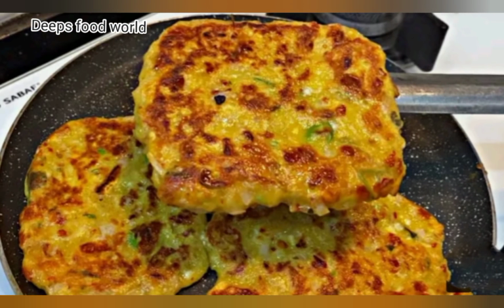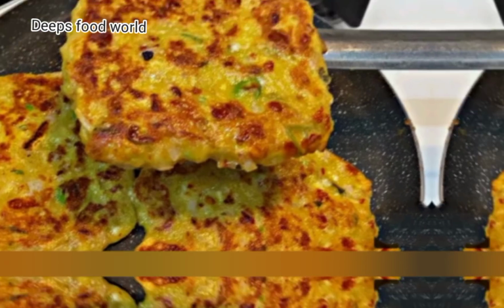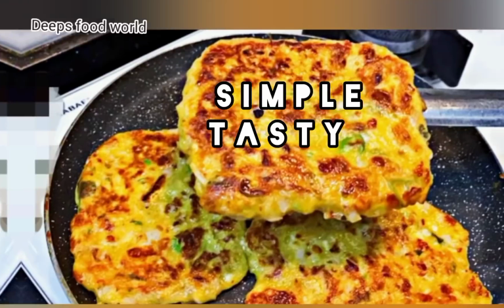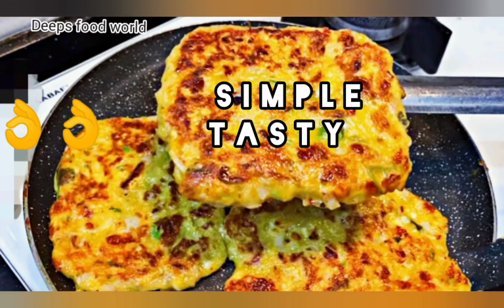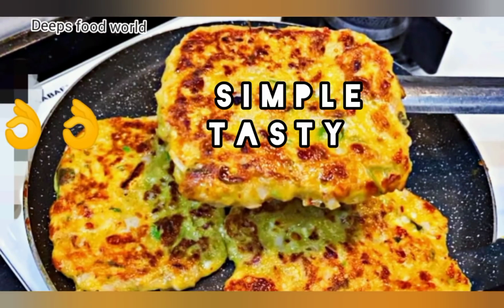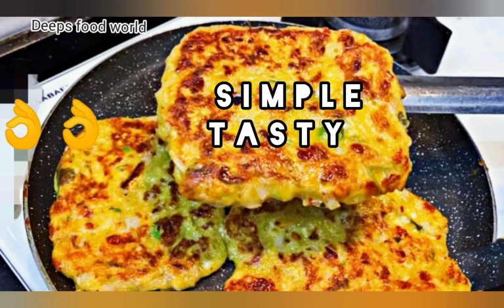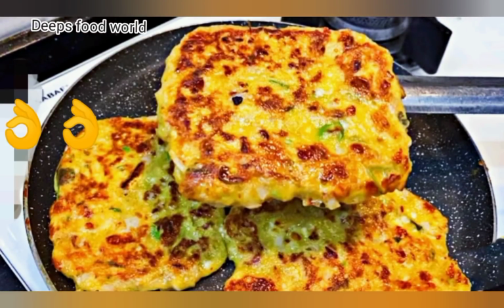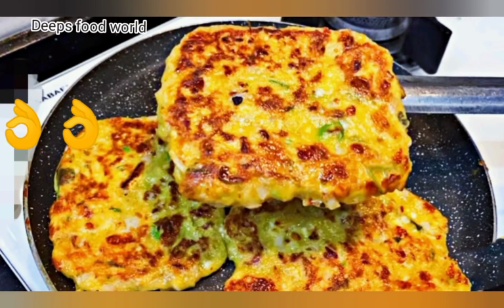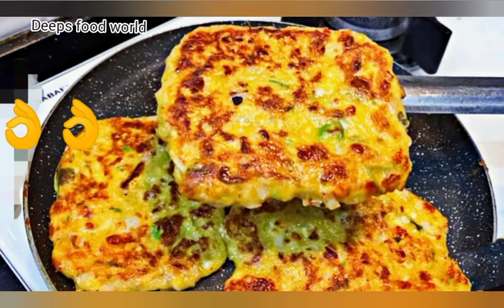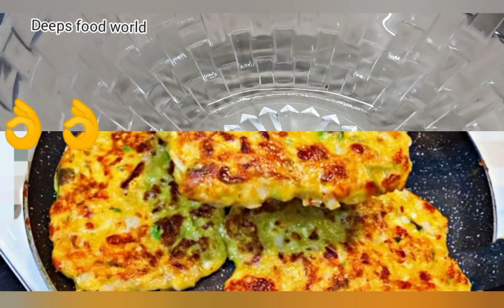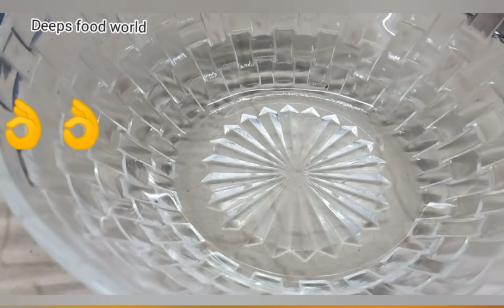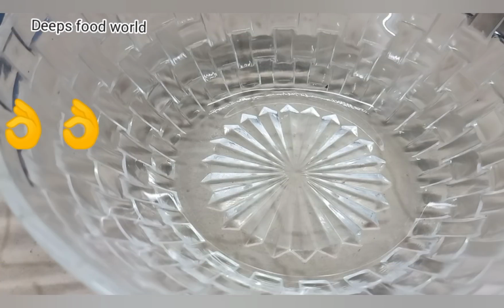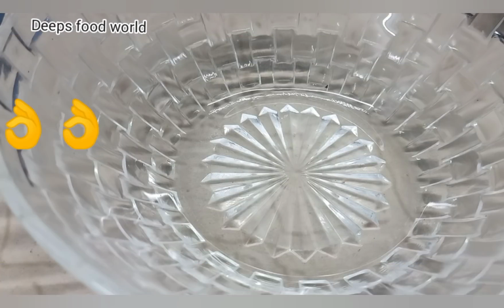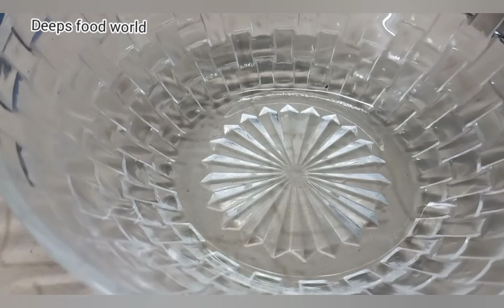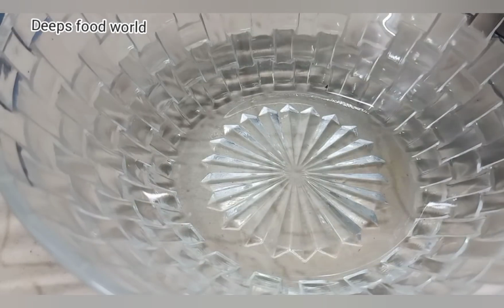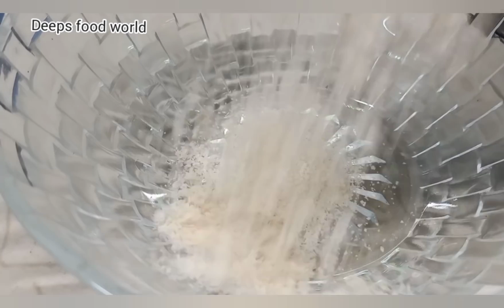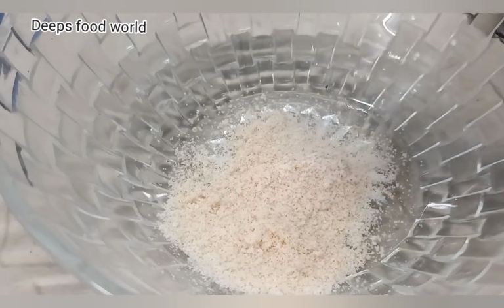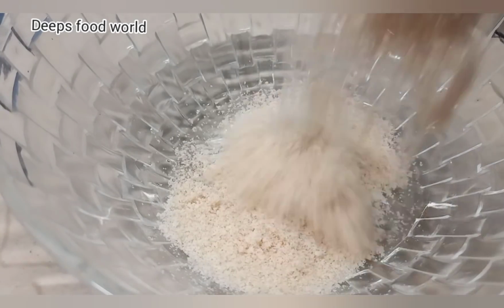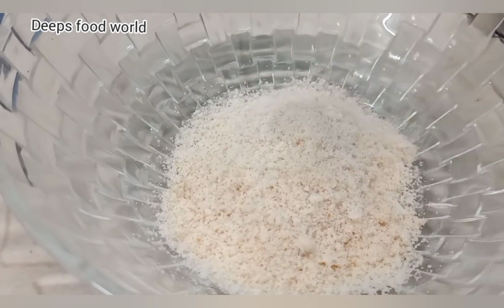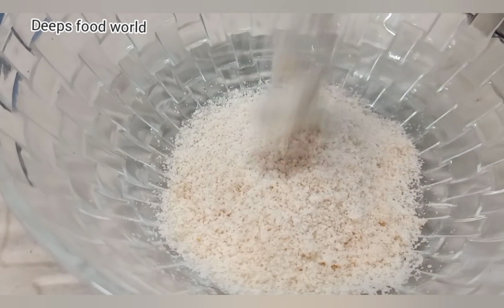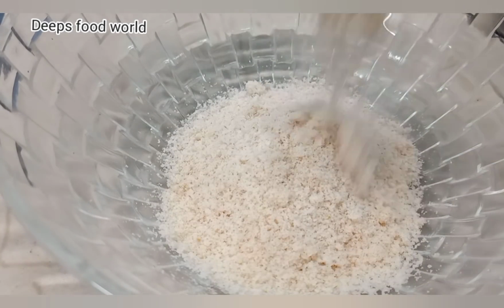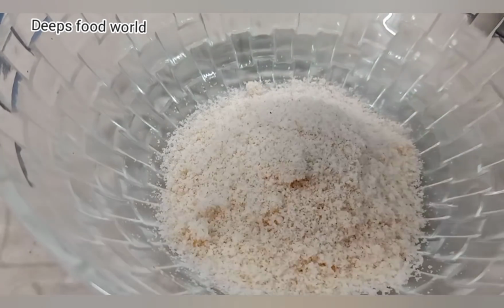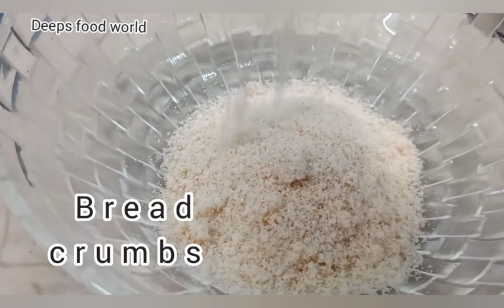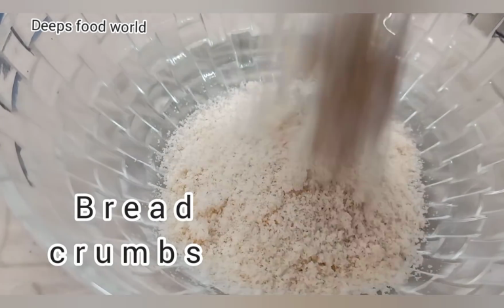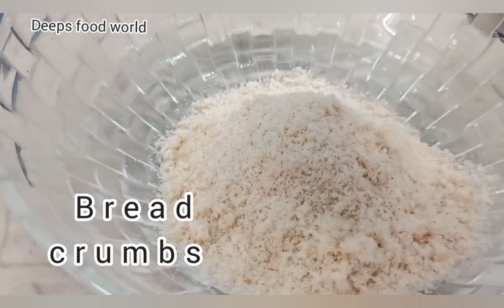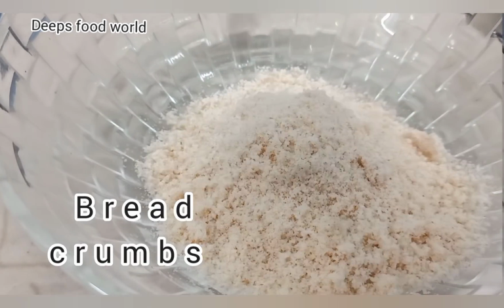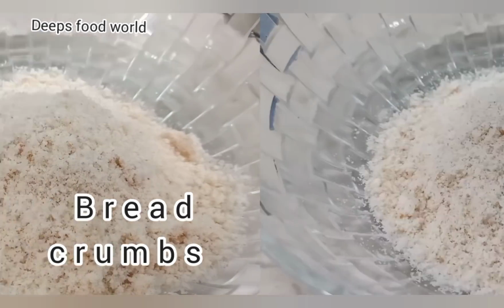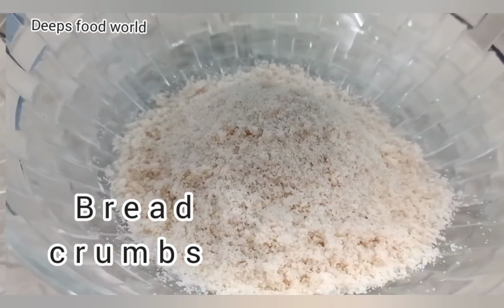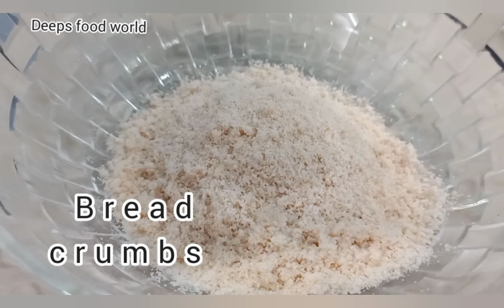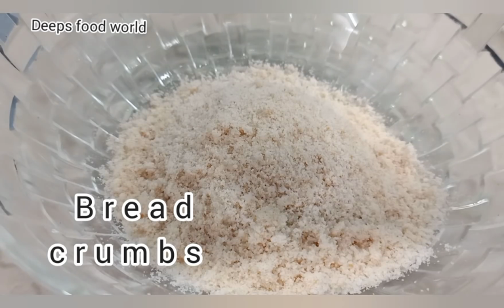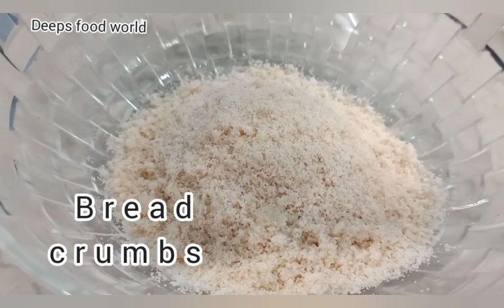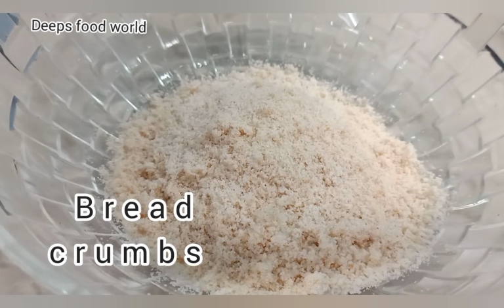First, let's mix the bread. I'm going to put the bread in the bowl. I'm going to add some vegetables.